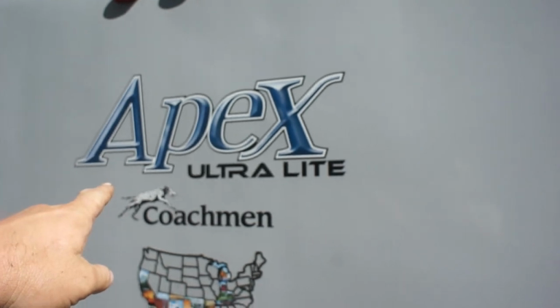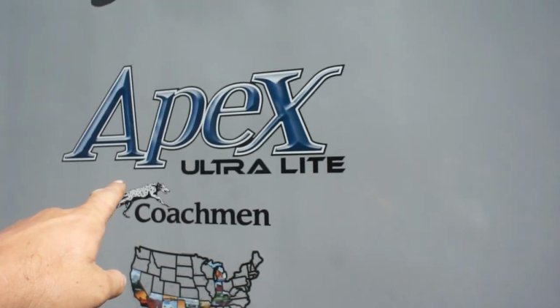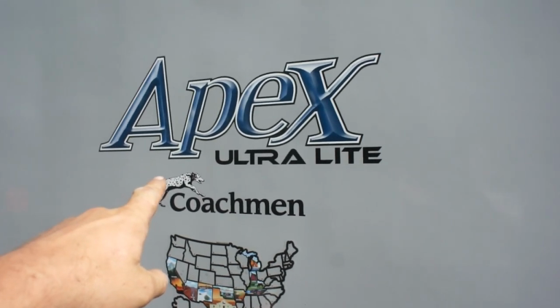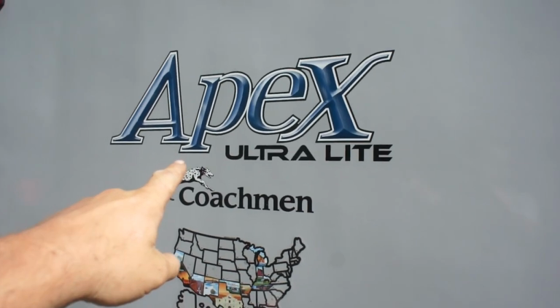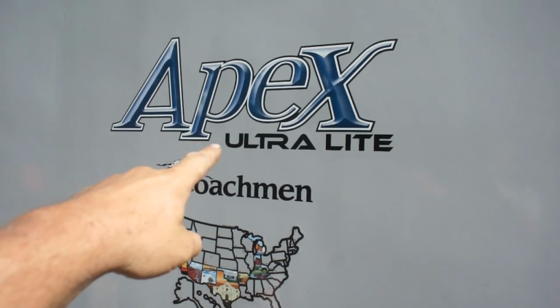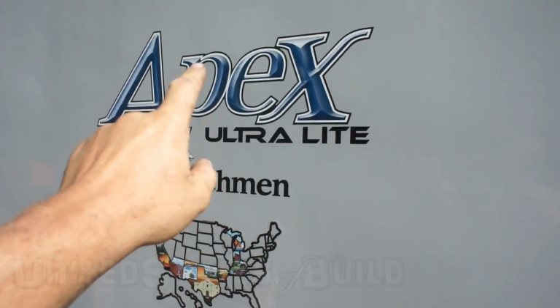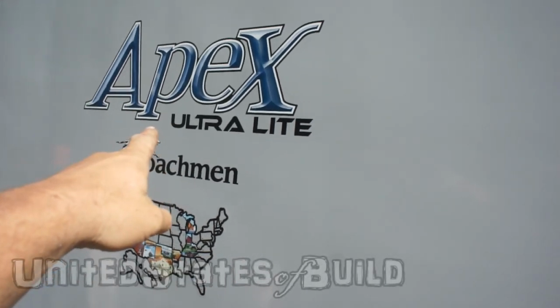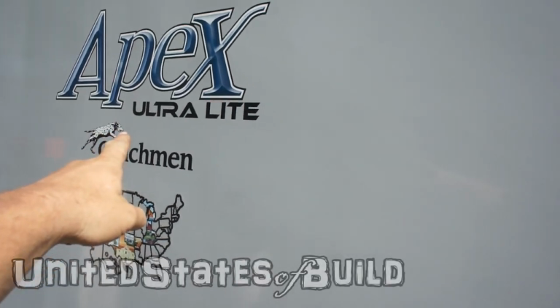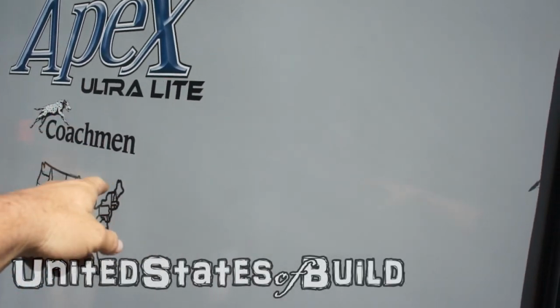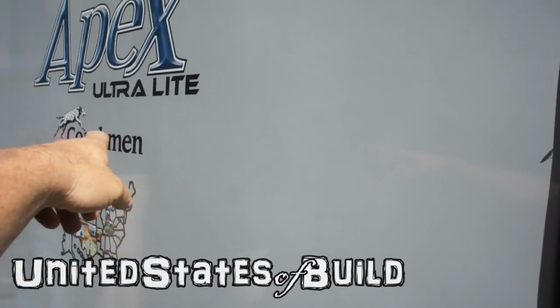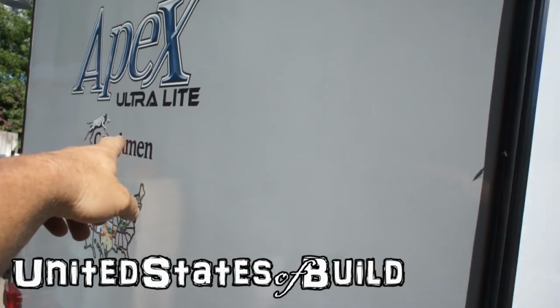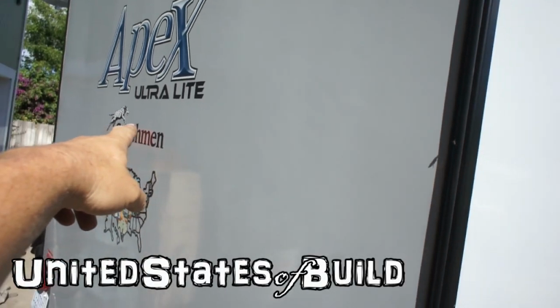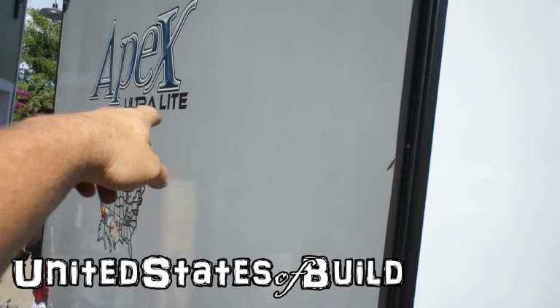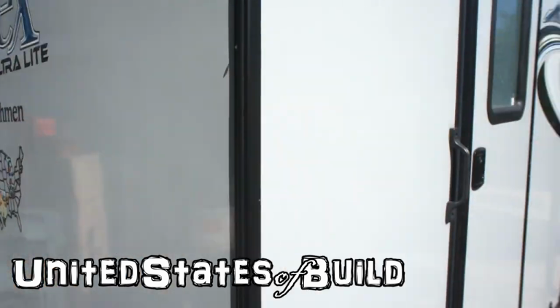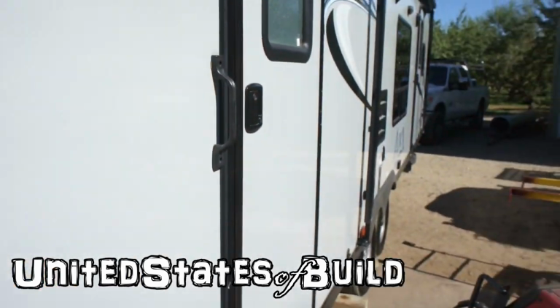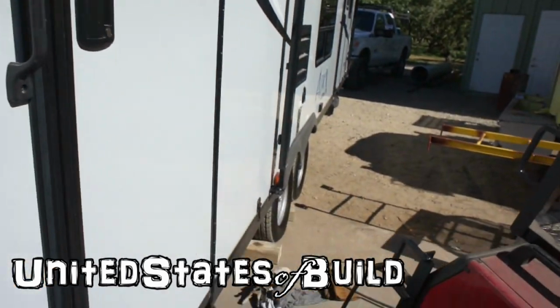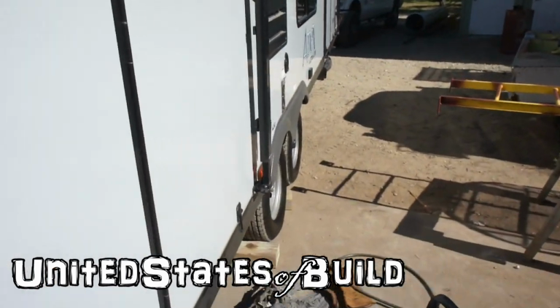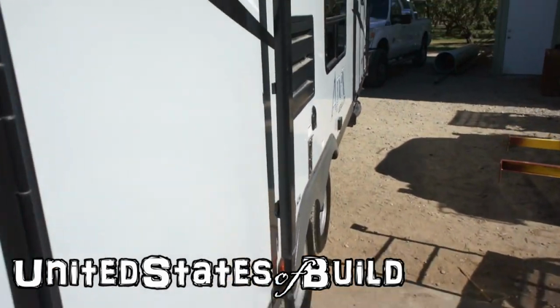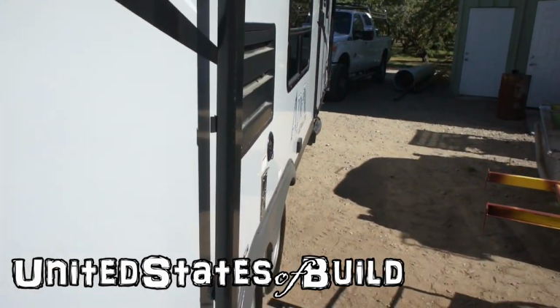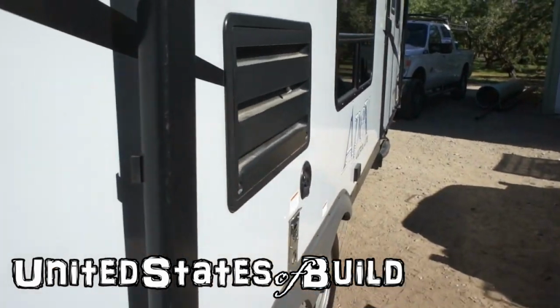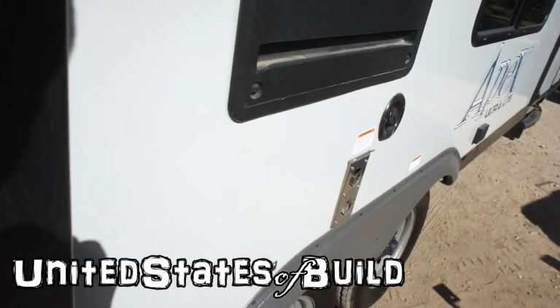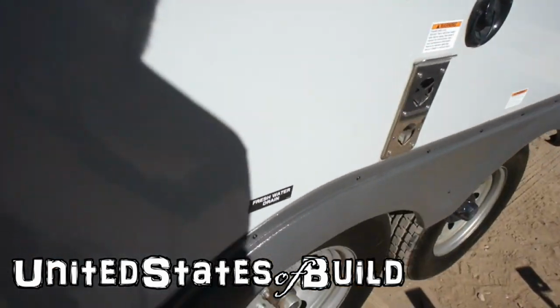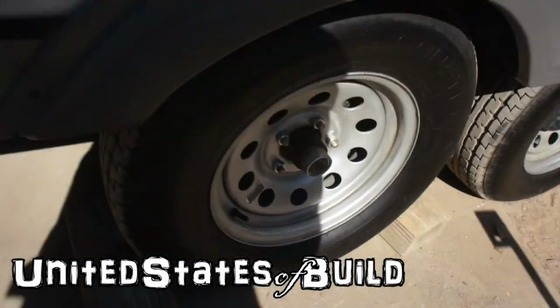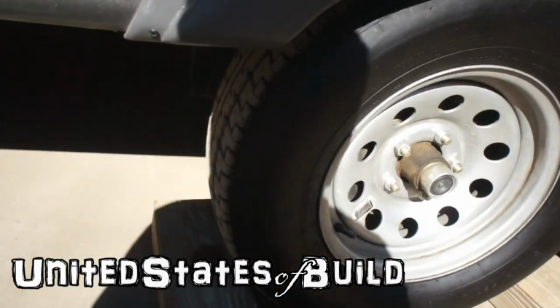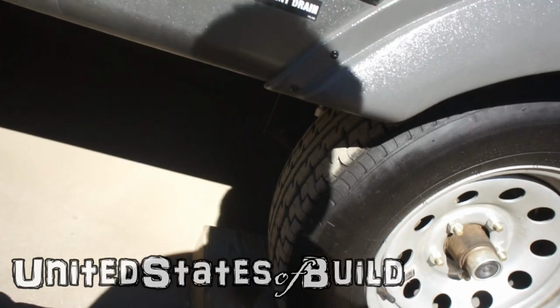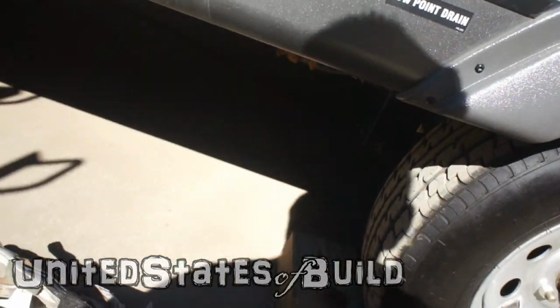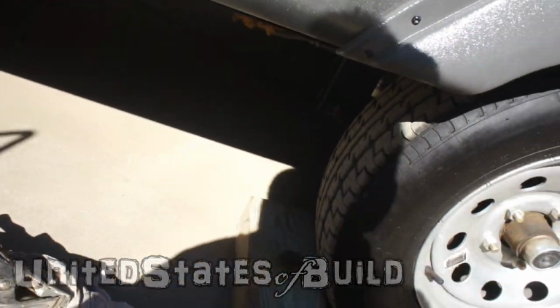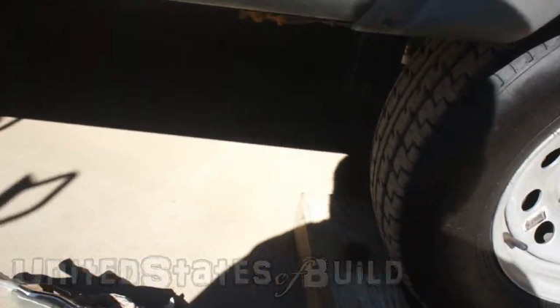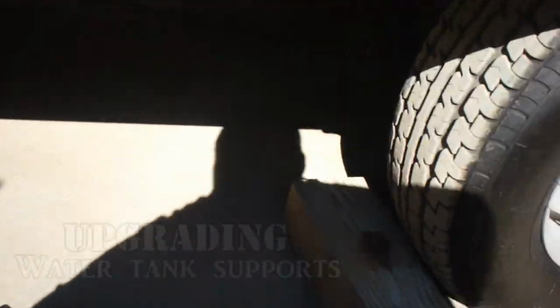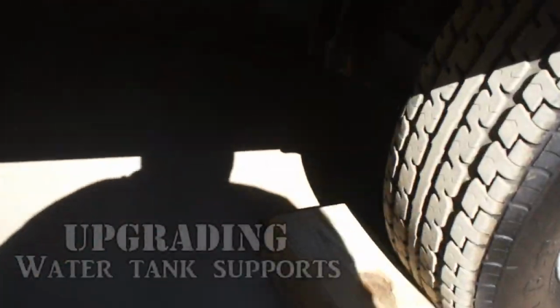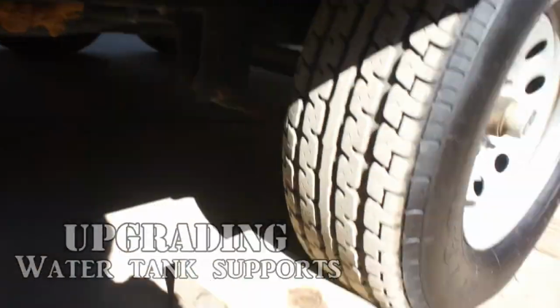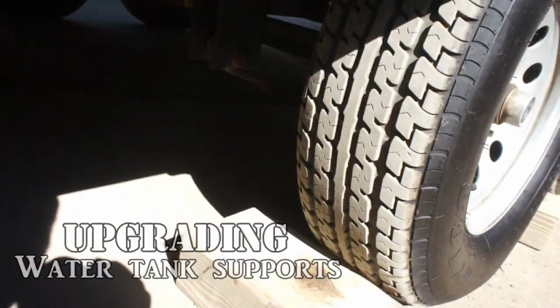We've got another trailer in today — the Apex by Coachman Ultralight. Not only is it light, it's ultralight, and that is reflected in all the material used.